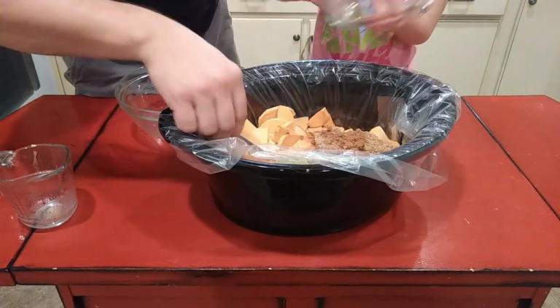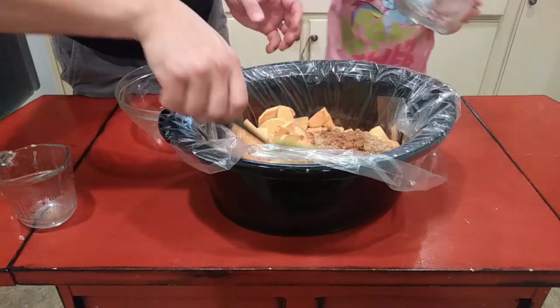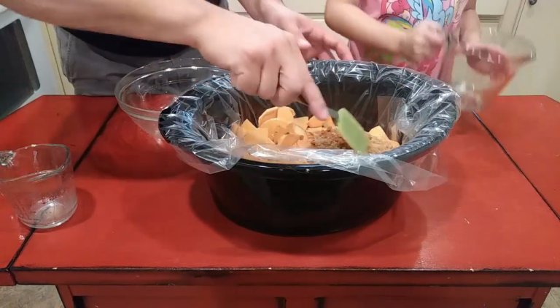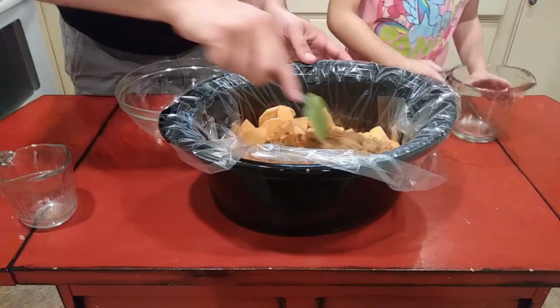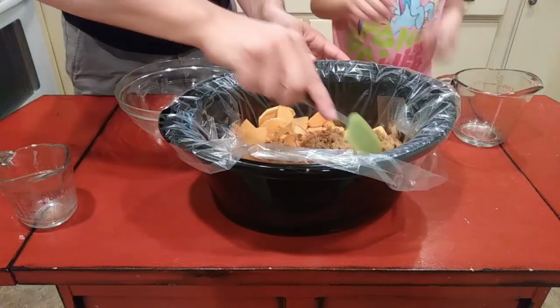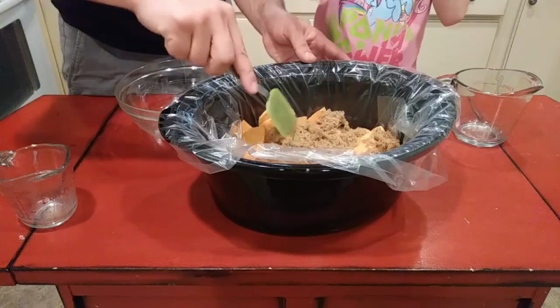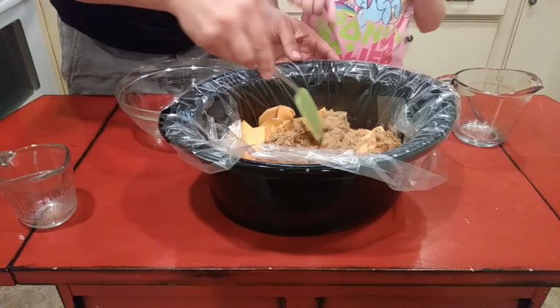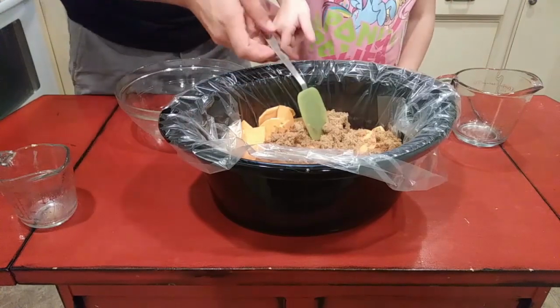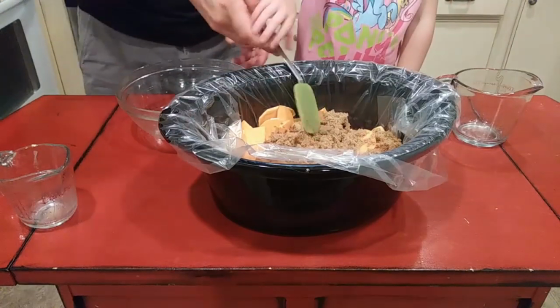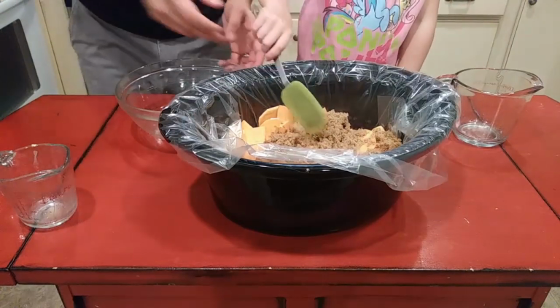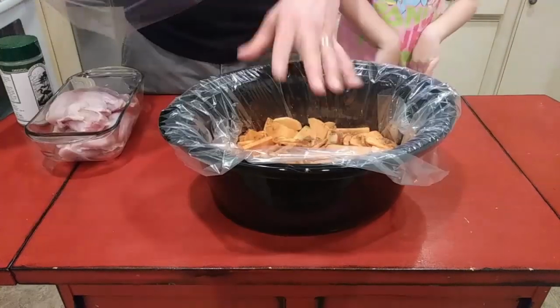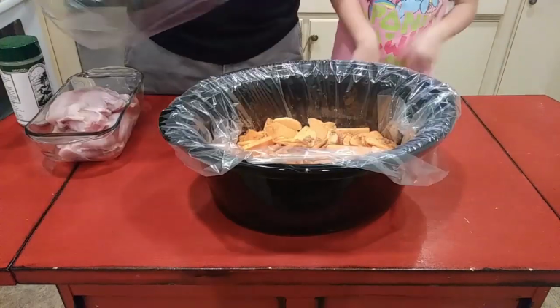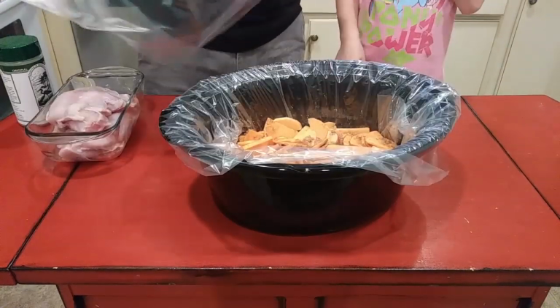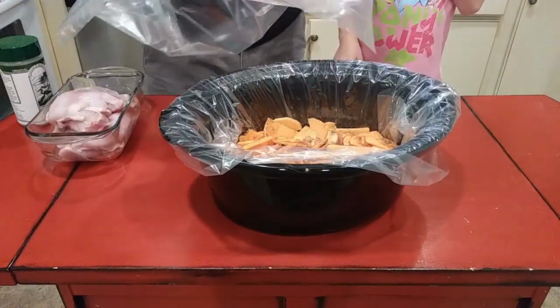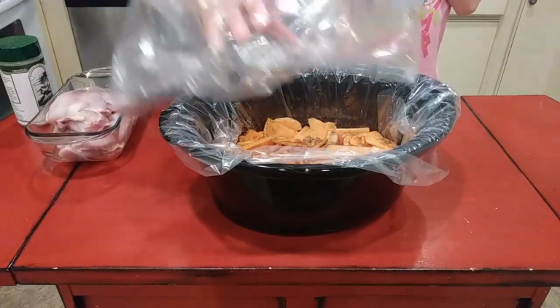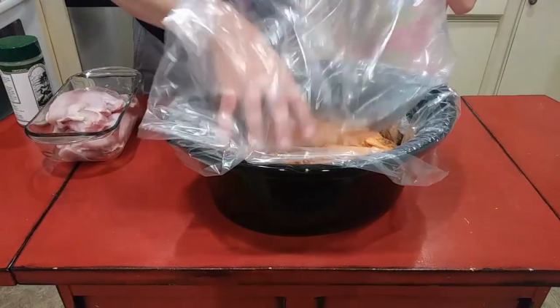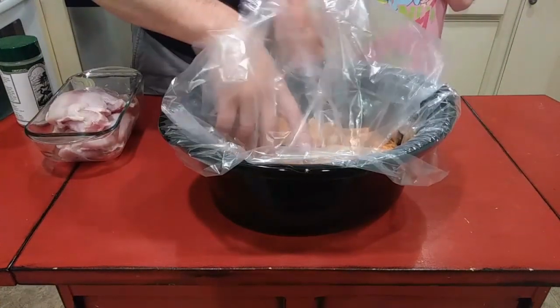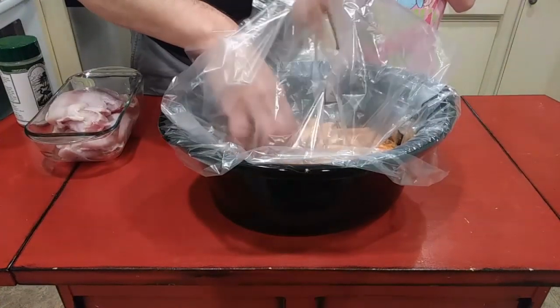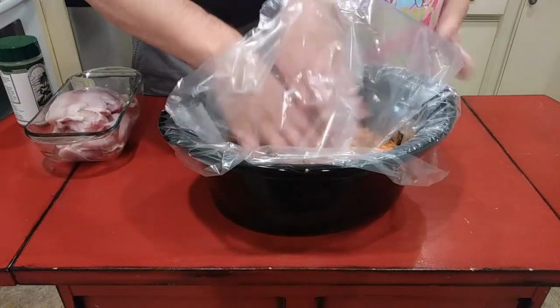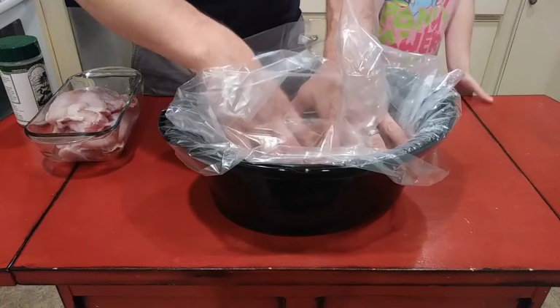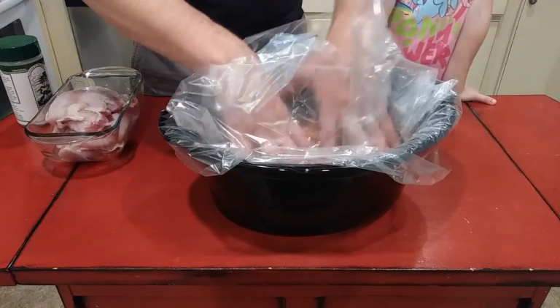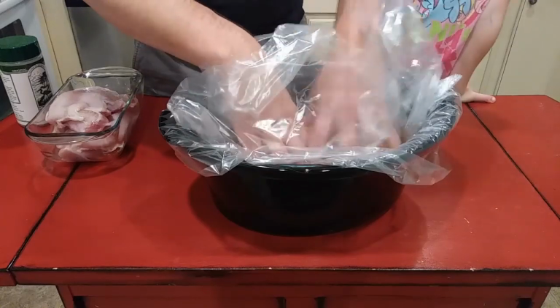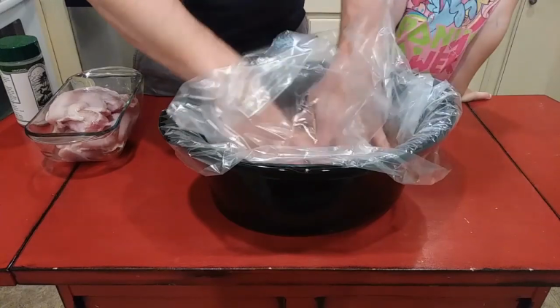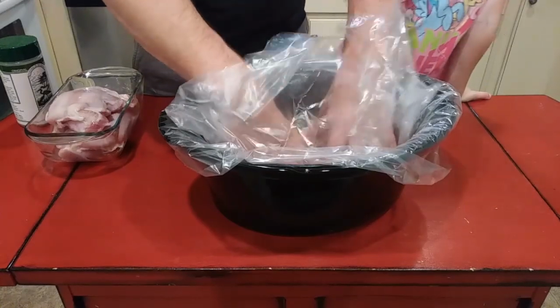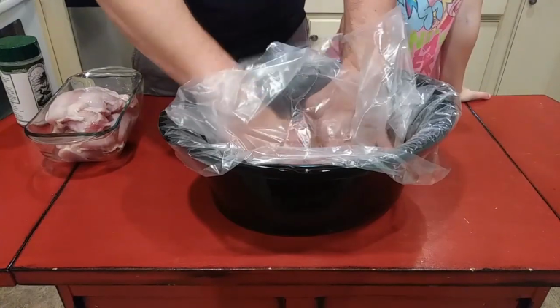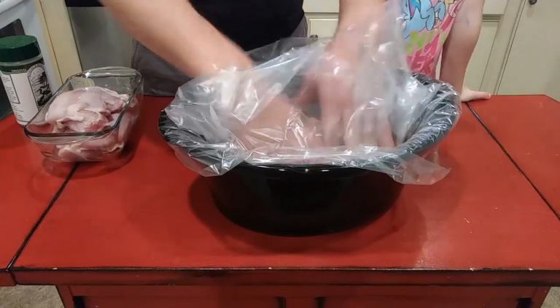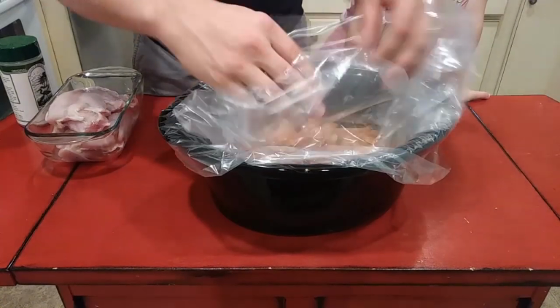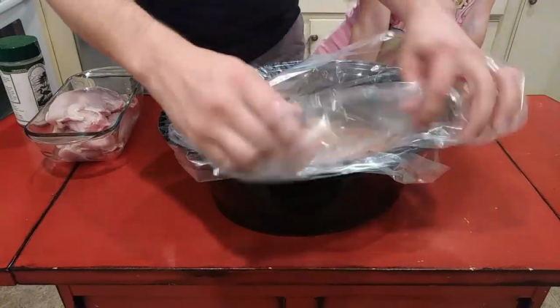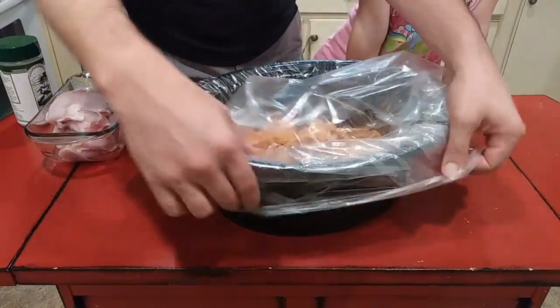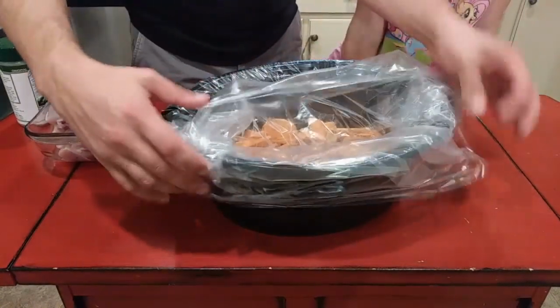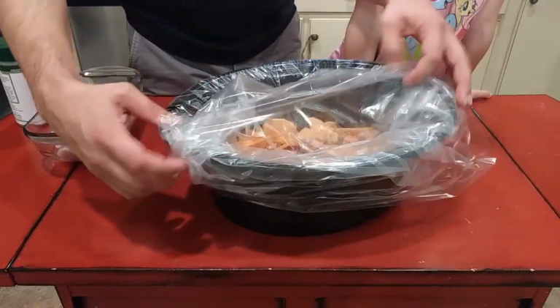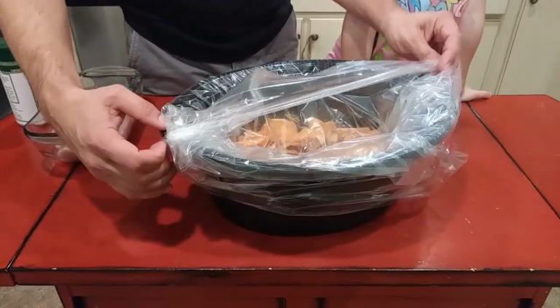Put about three quarters of a cup of brown sugar and a teaspoon of cinnamon on top and just mix that in. Then smash it down to the bottom as best I can to save room, because I am cooking an awful lot in one crock pot, and I'm putting another liner on top of that.